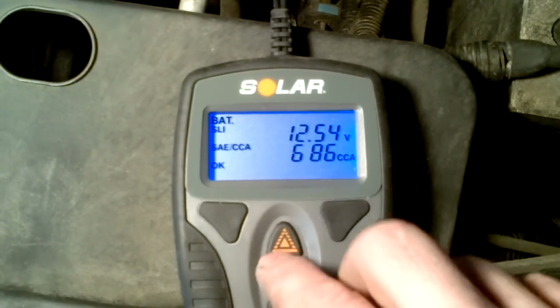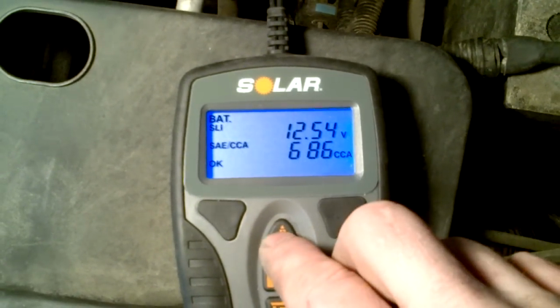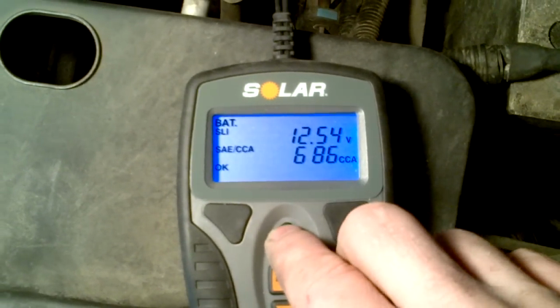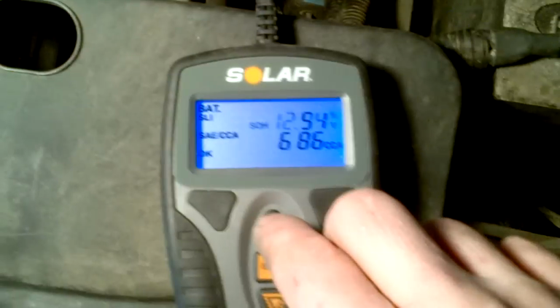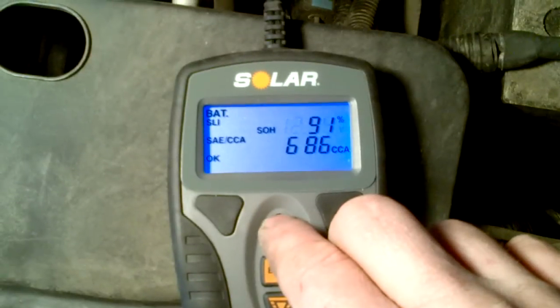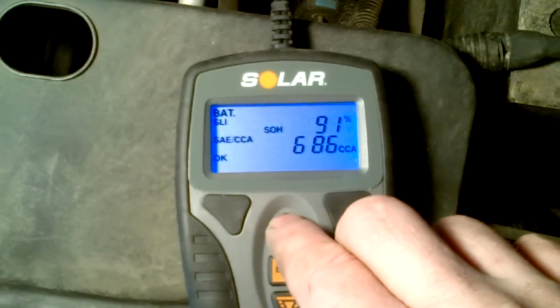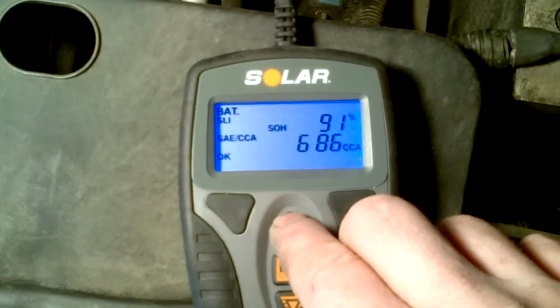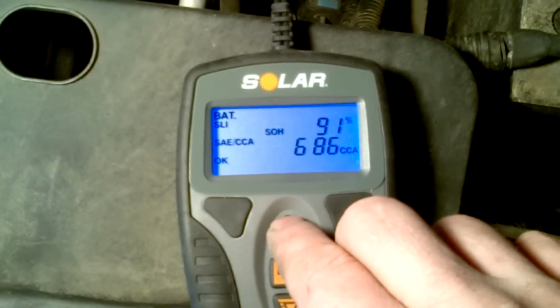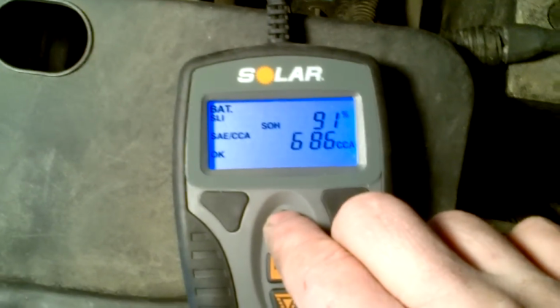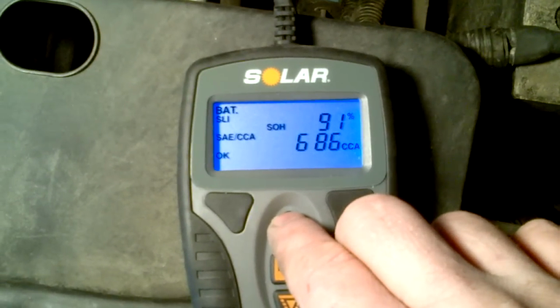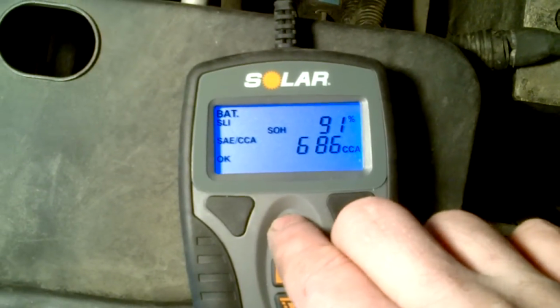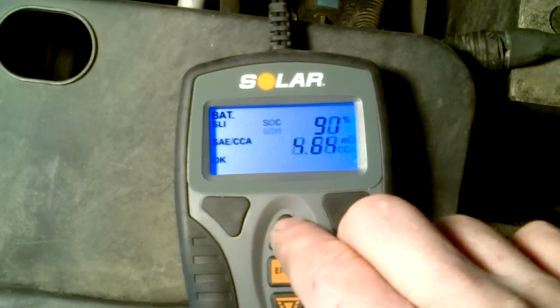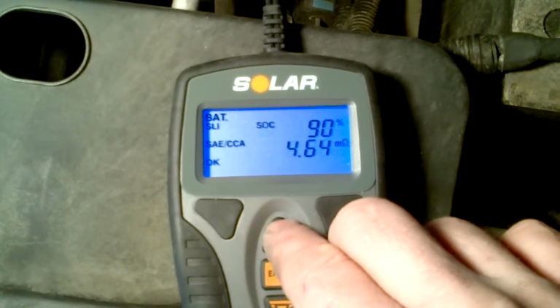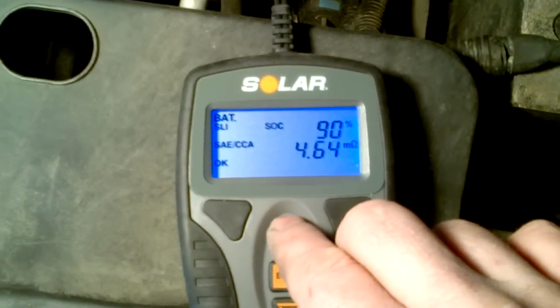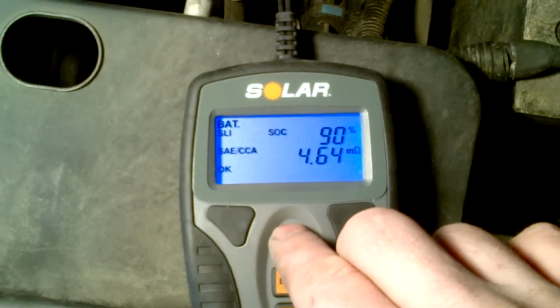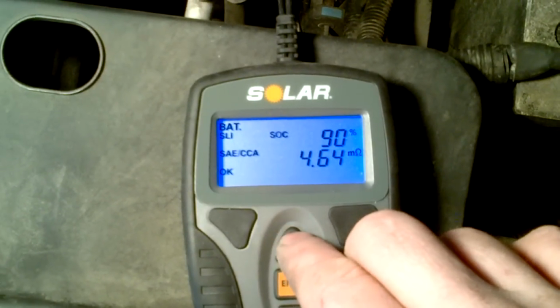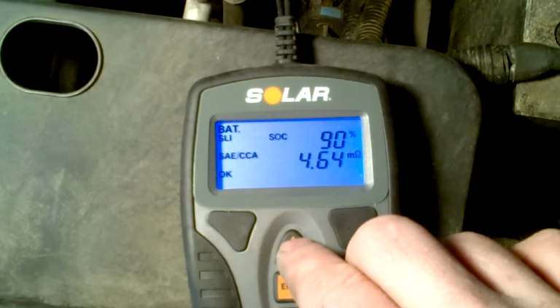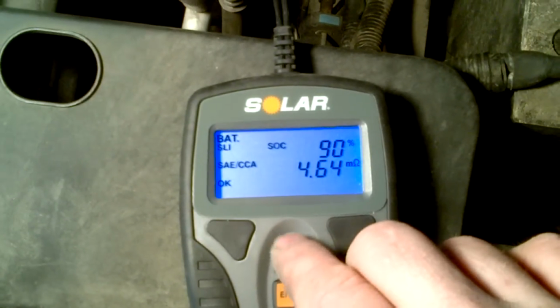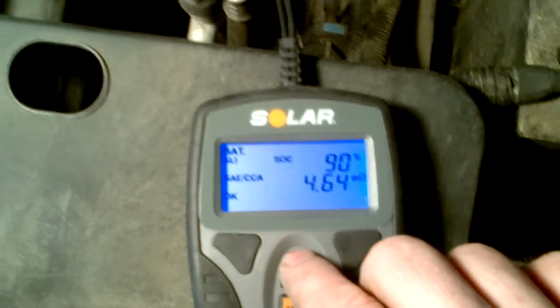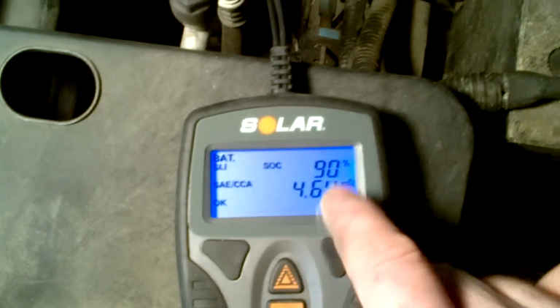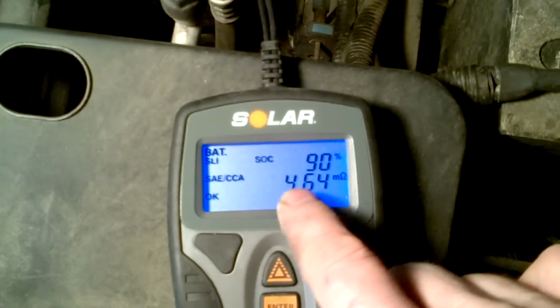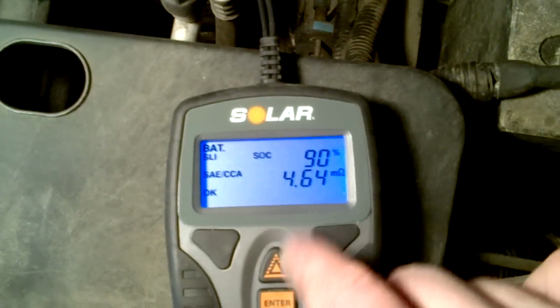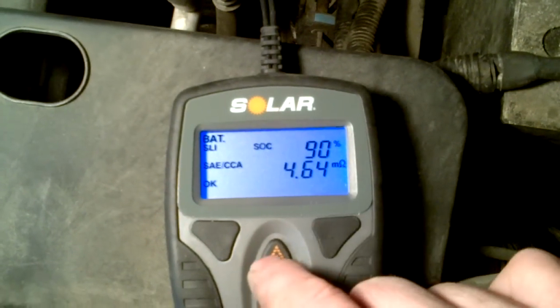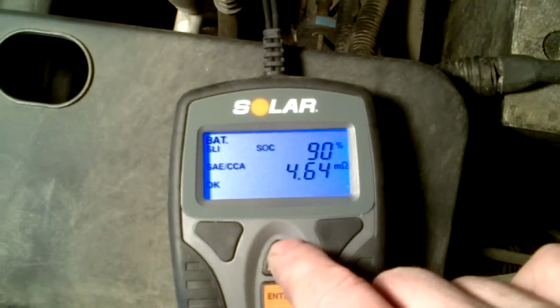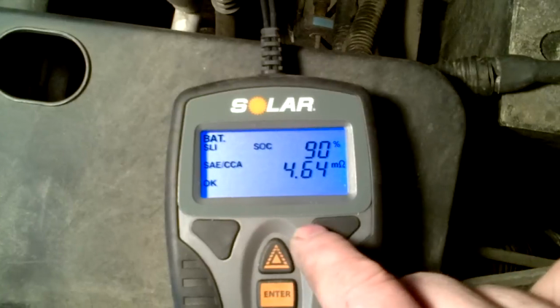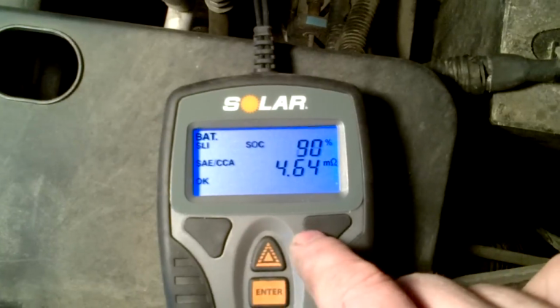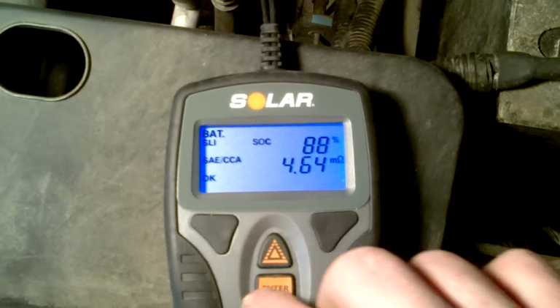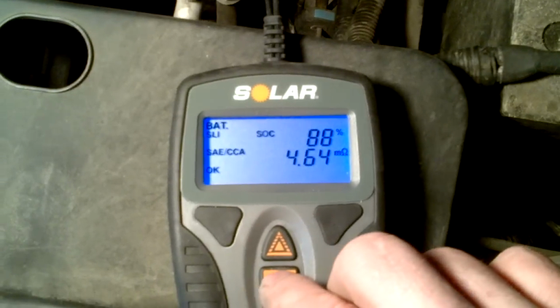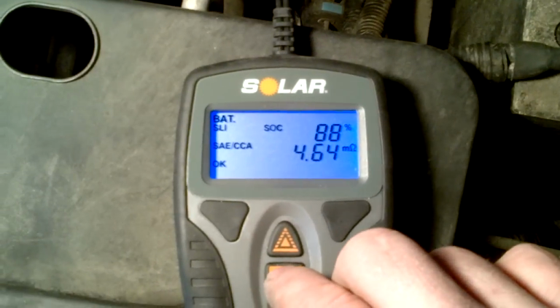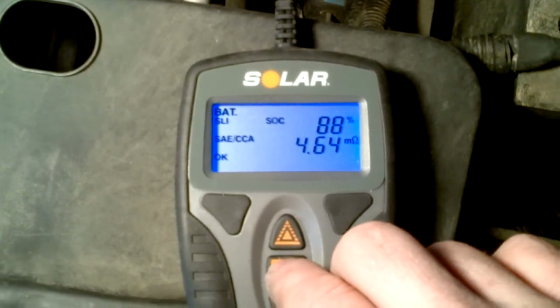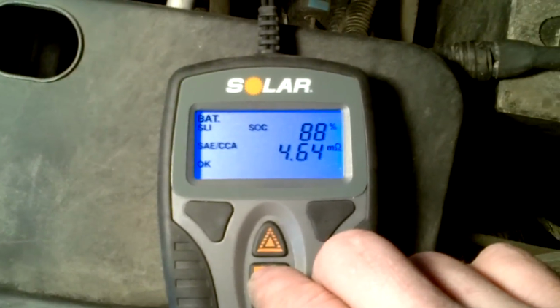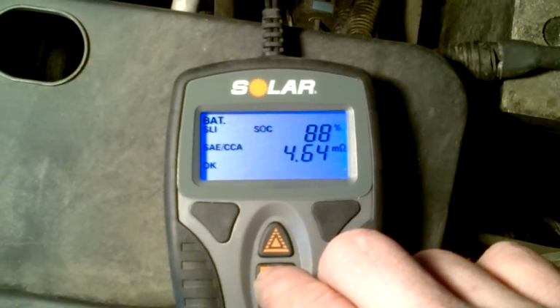If you go up and down arrow, it'll check the state of health and the state of charge. The instructions don't have that on there, but you can just do that yourself and check out how good your battery is.